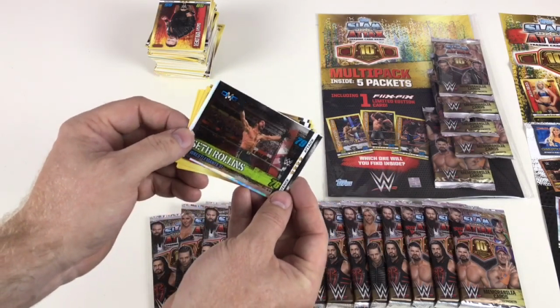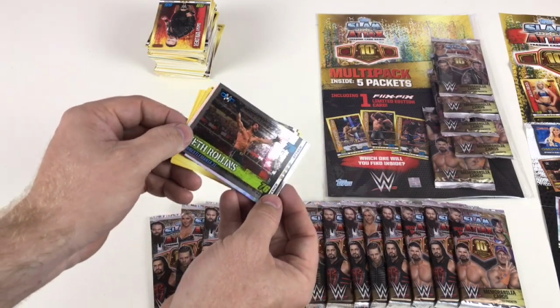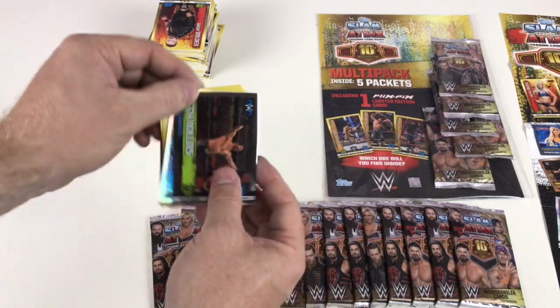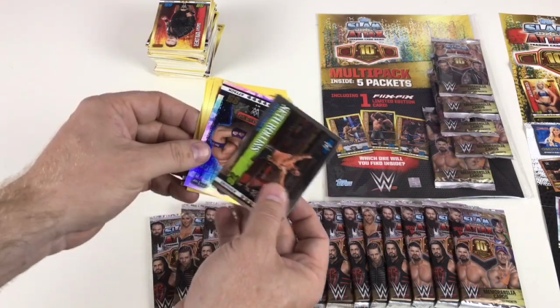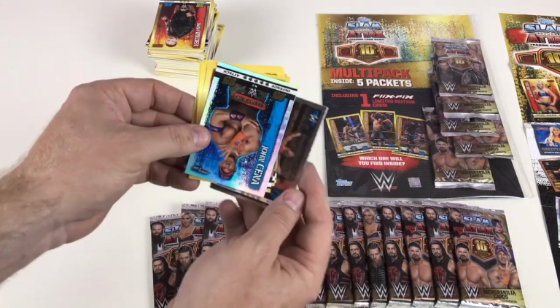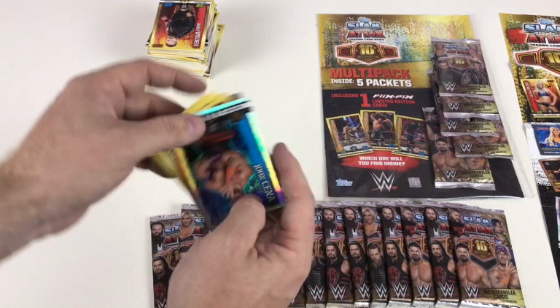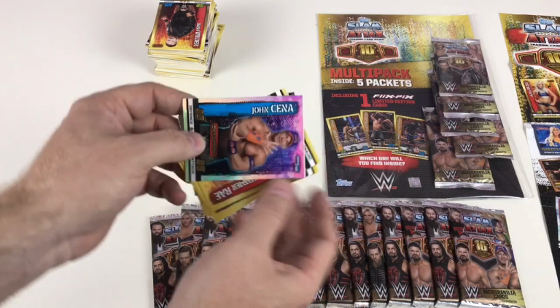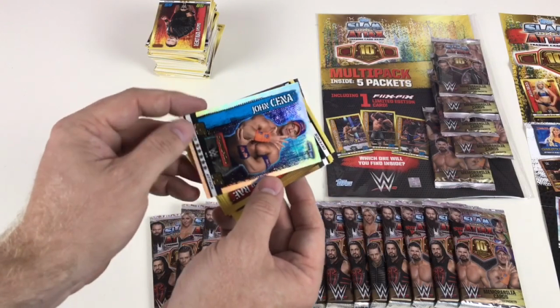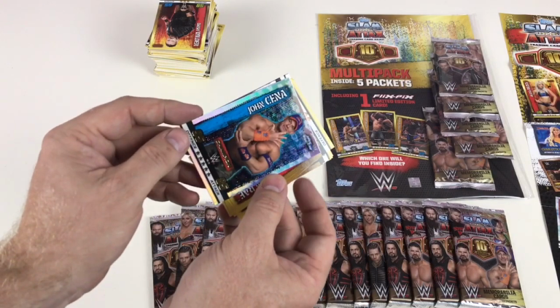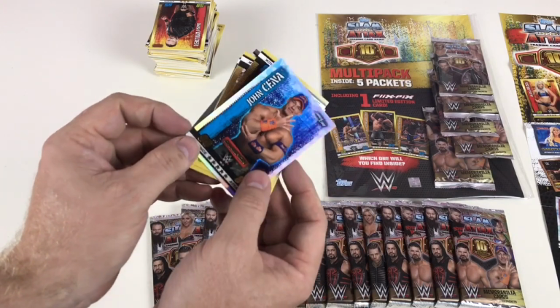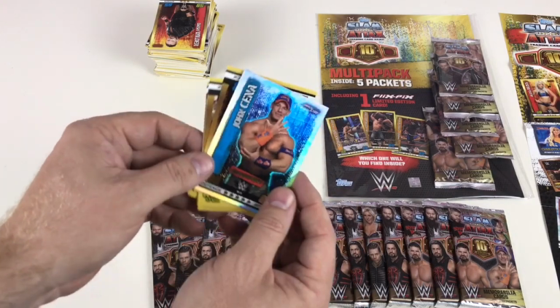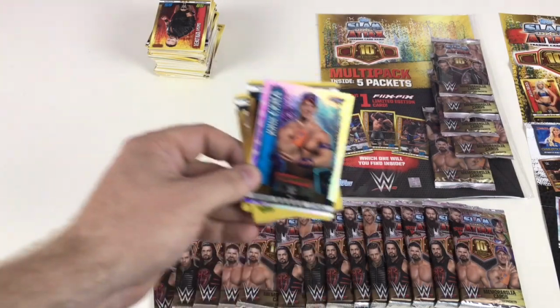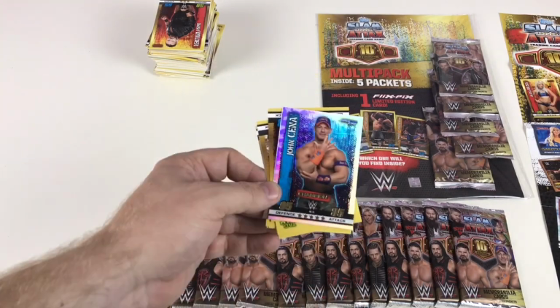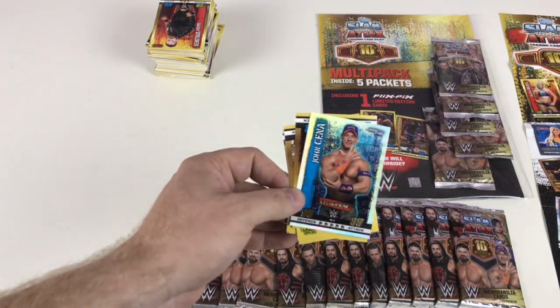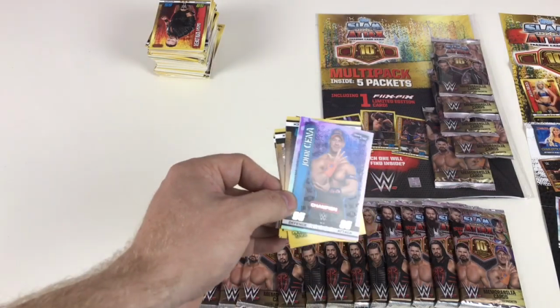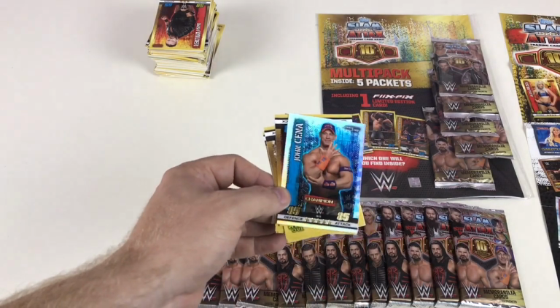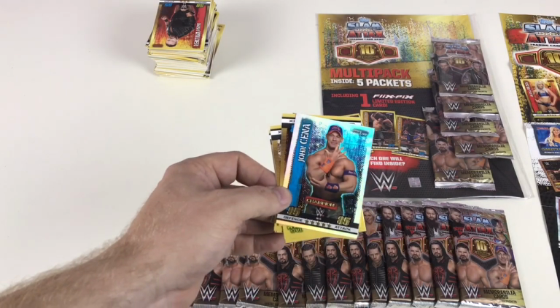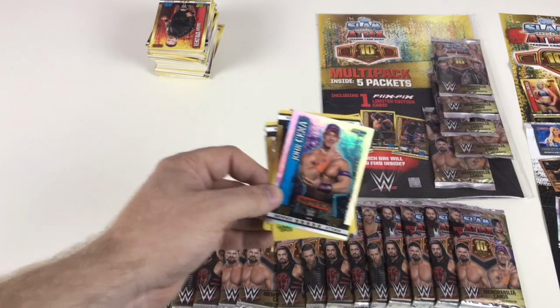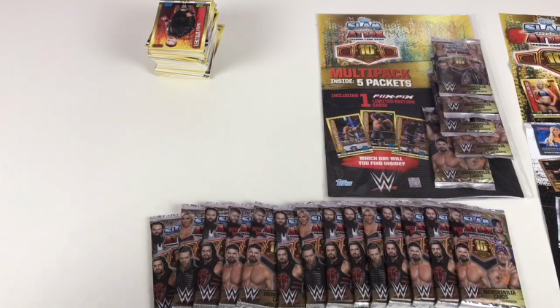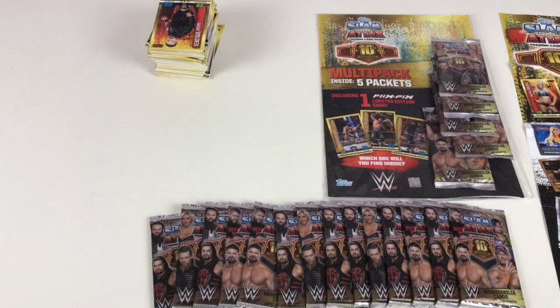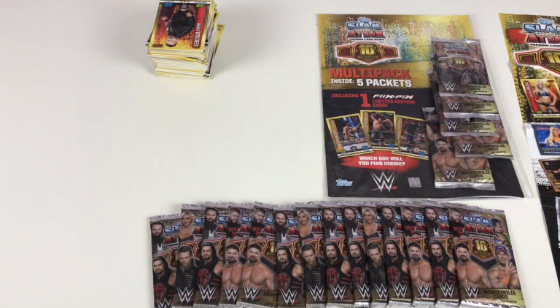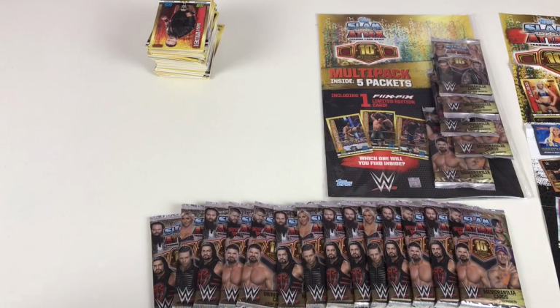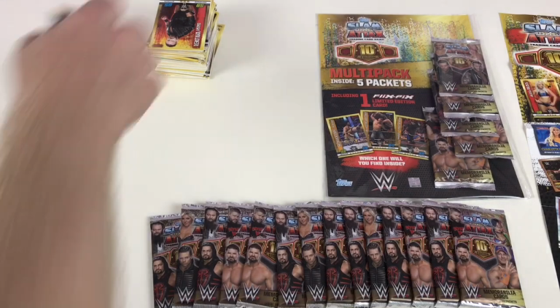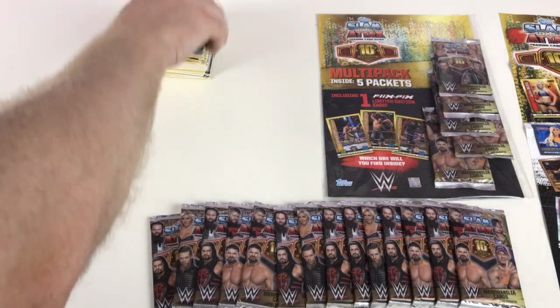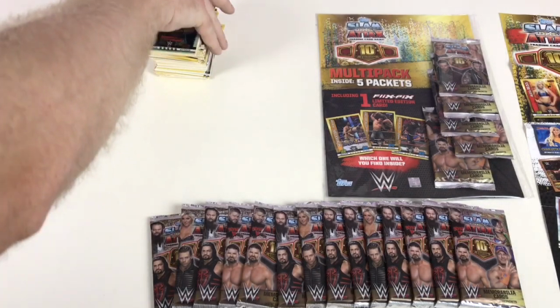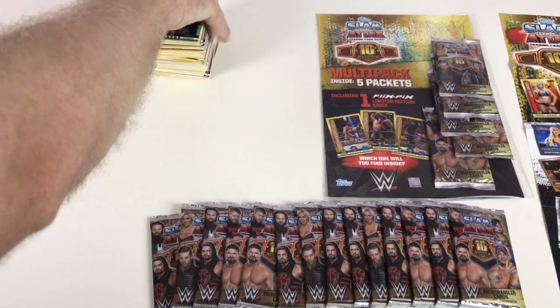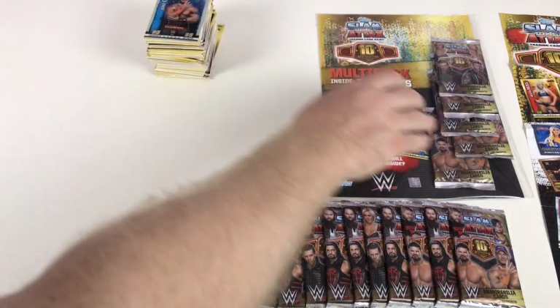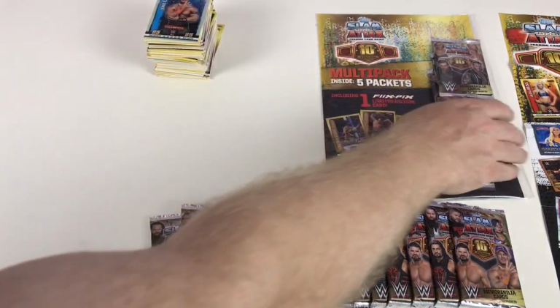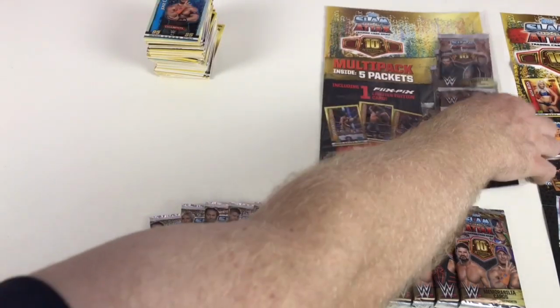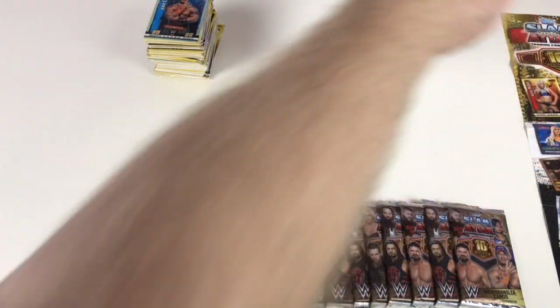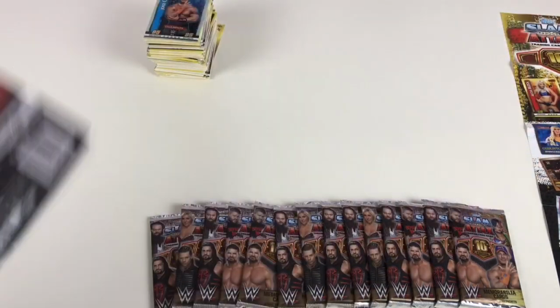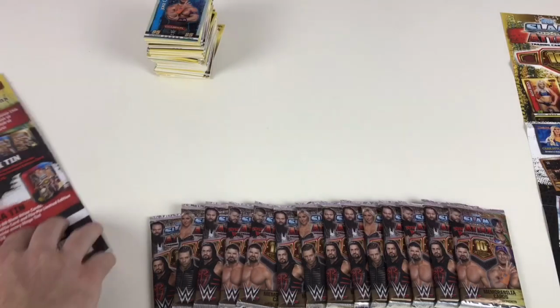And John Cena Champion card — oh yeah! We love John Cena, he's awesome. Almost as good as The Rock — it doesn't matter!